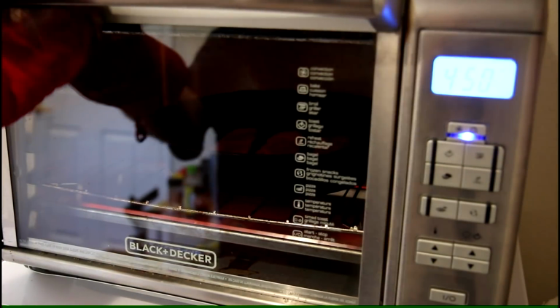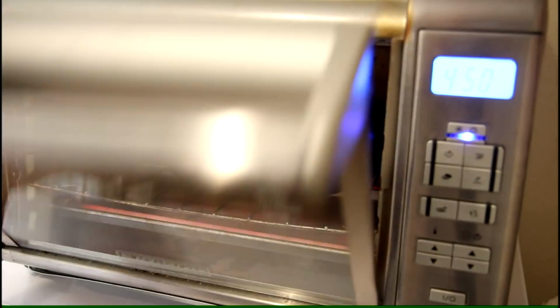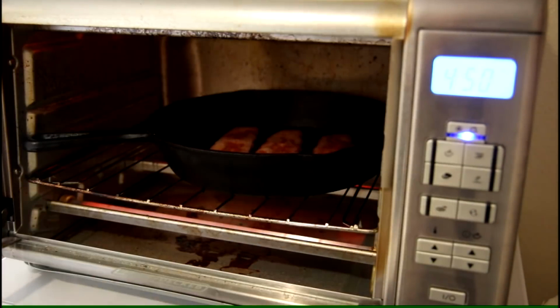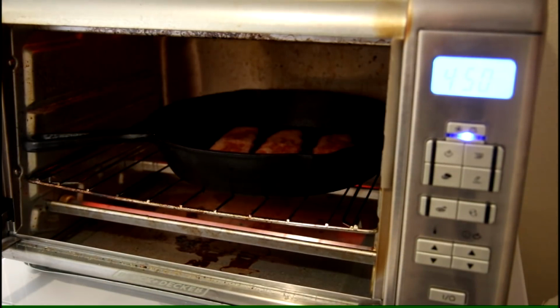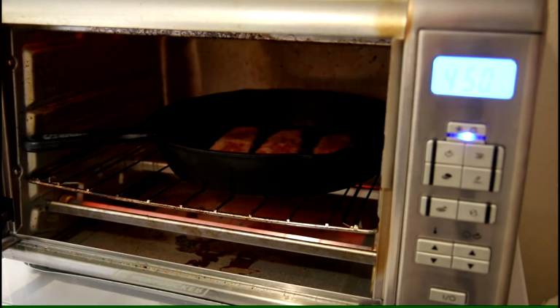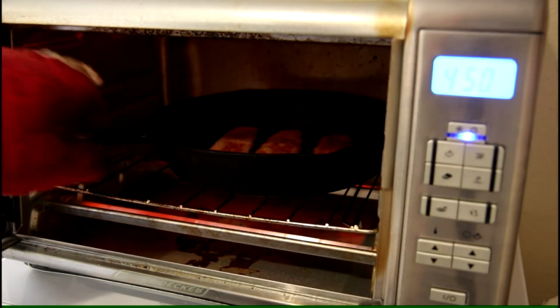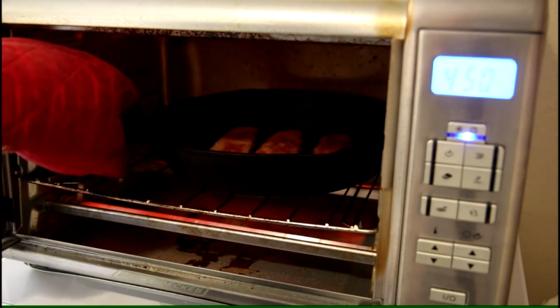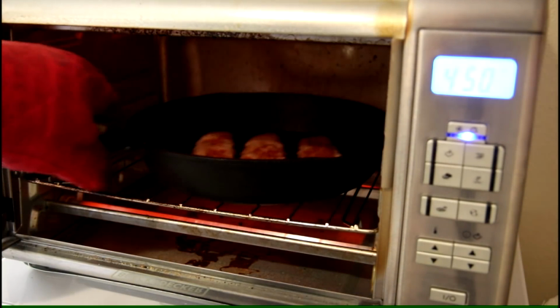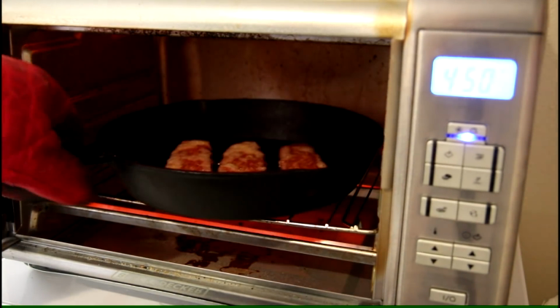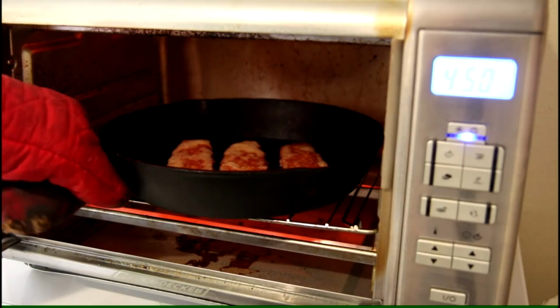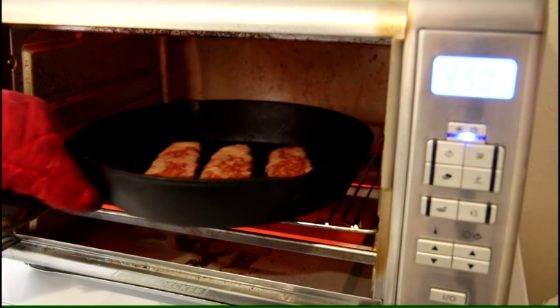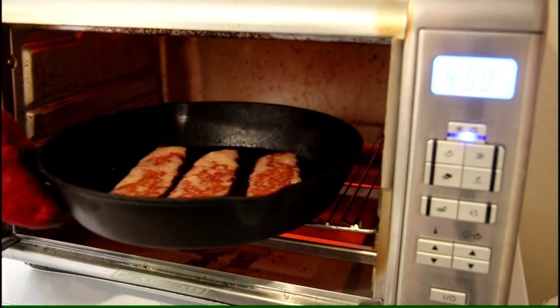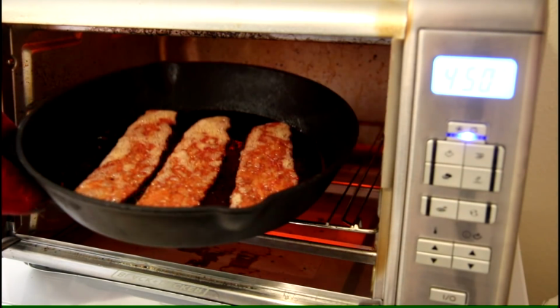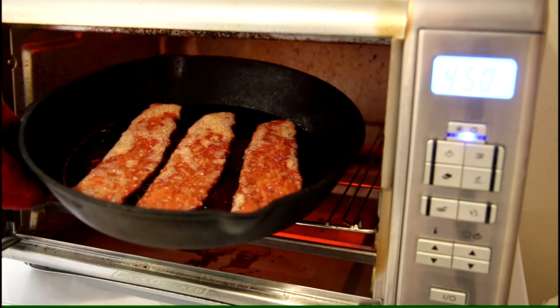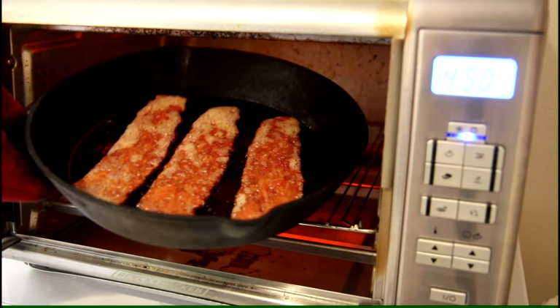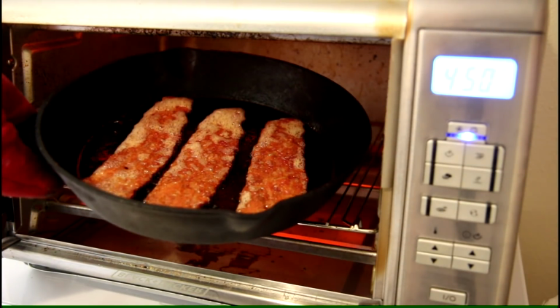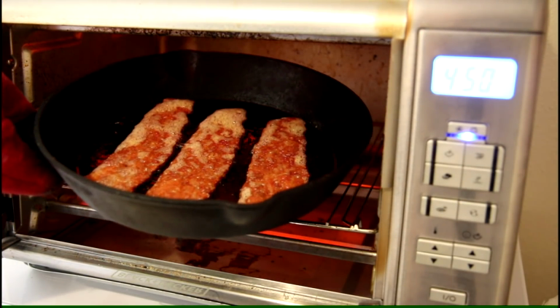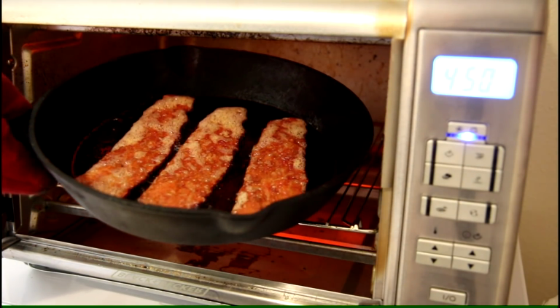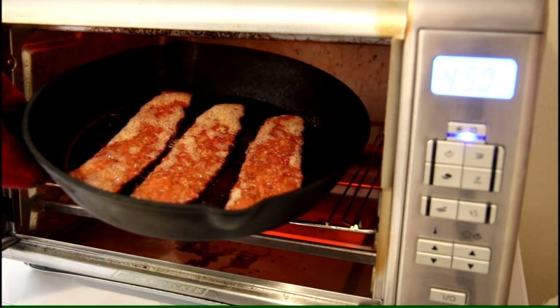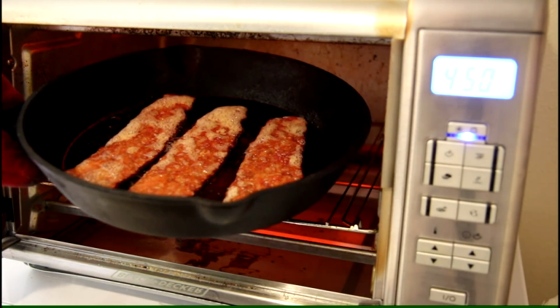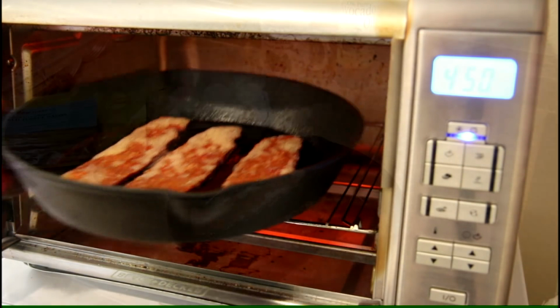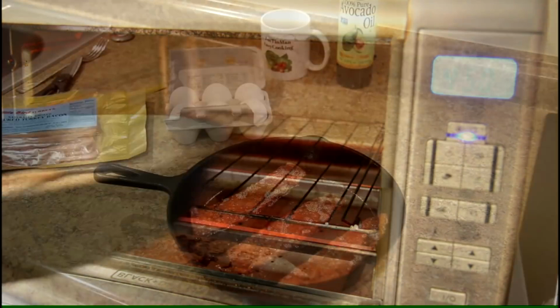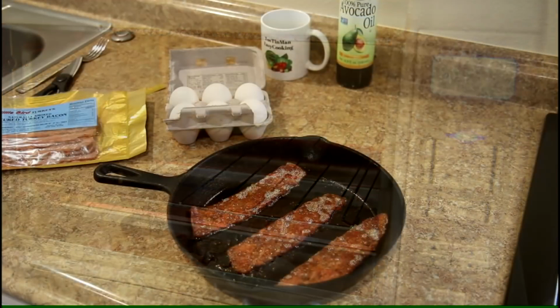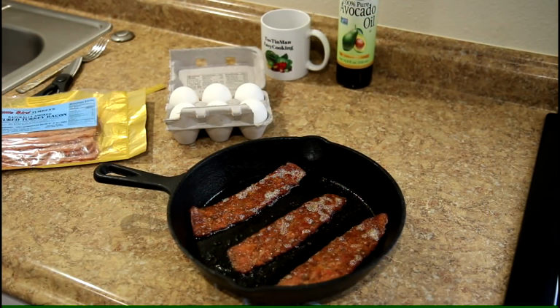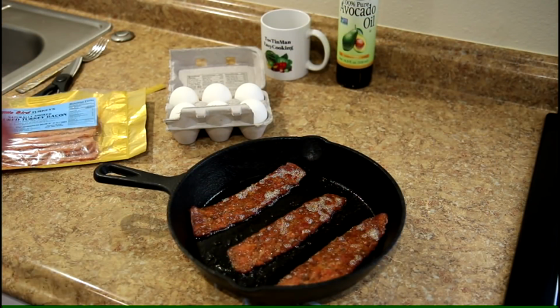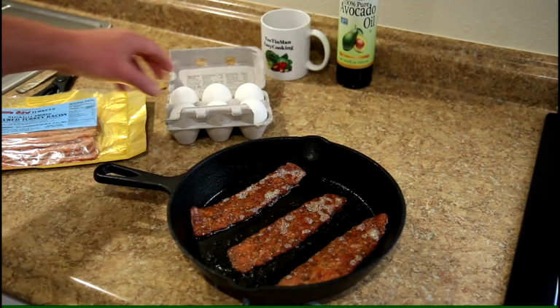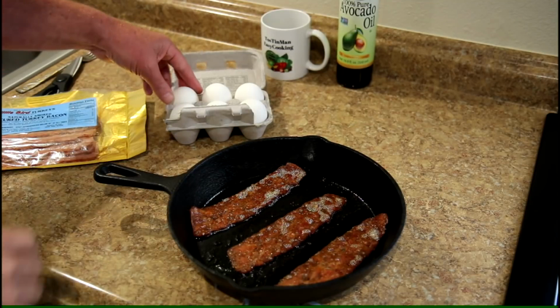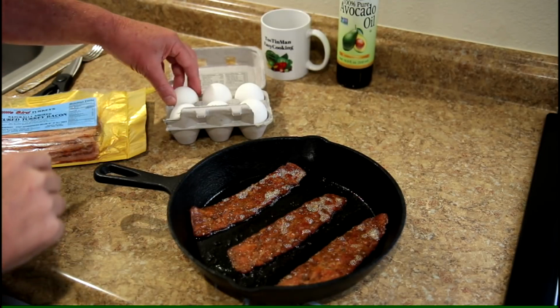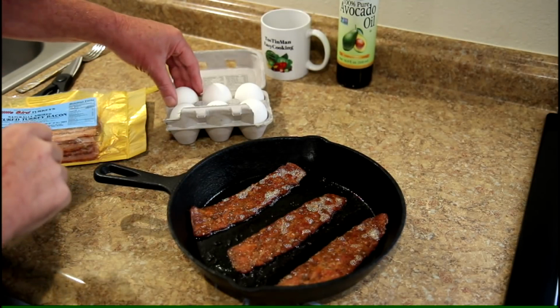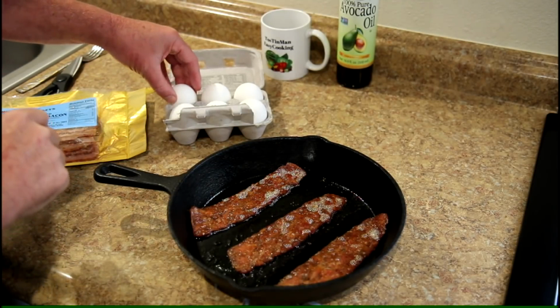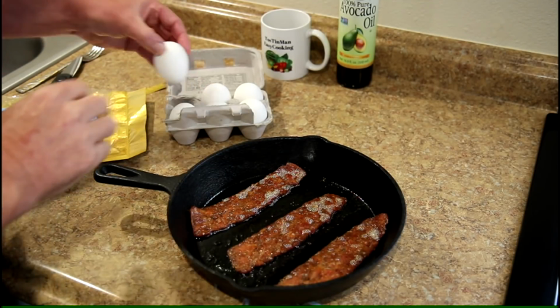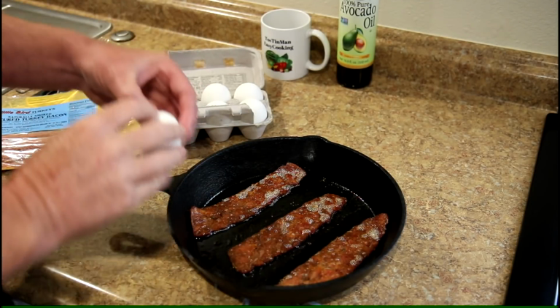It's been about 10 minutes, let's see how this looks. That looks pretty good — I think I'll put the eggs in there now. Smells real good. I'm just gonna put a couple eggs in there.